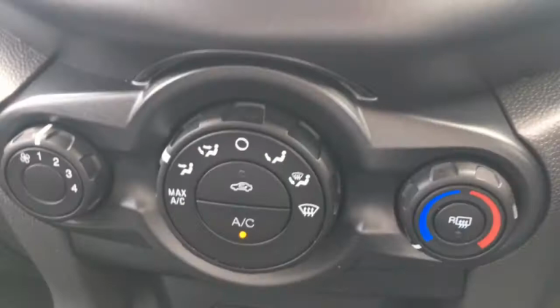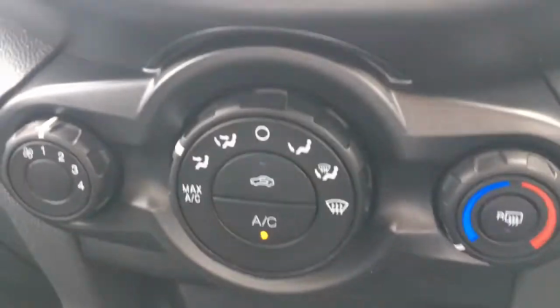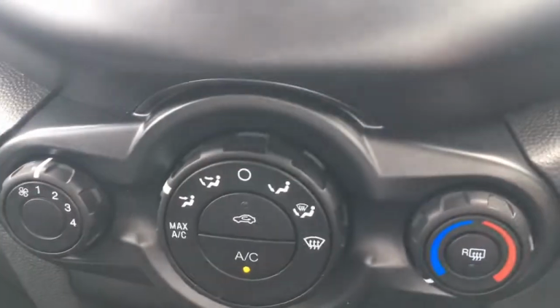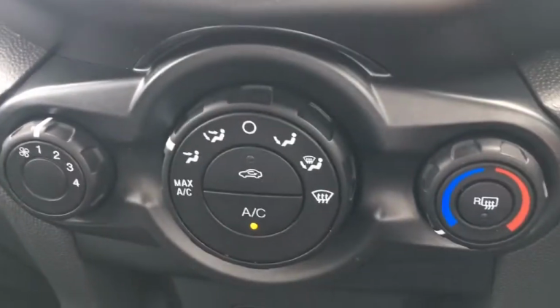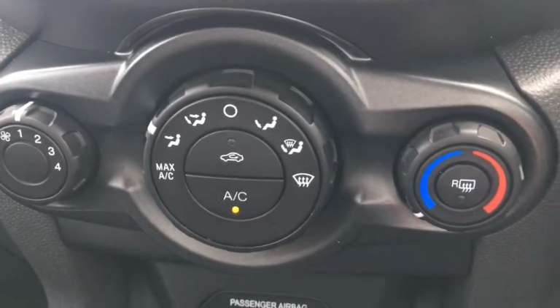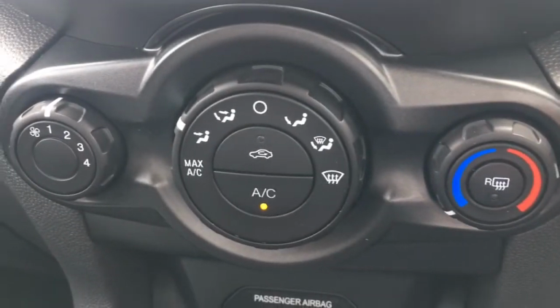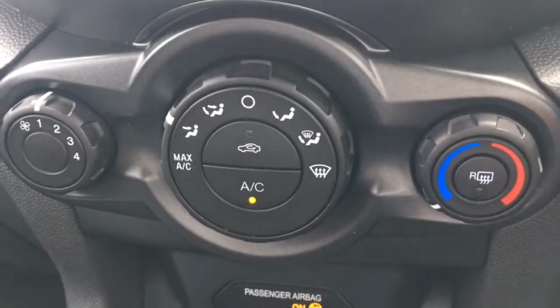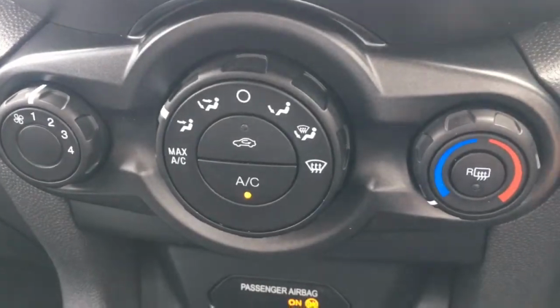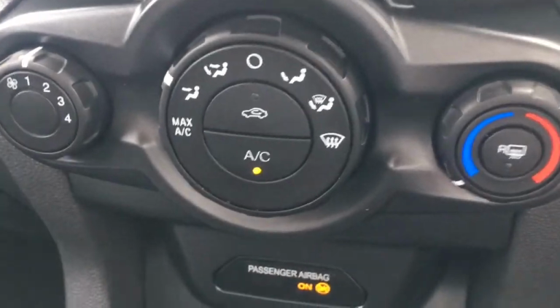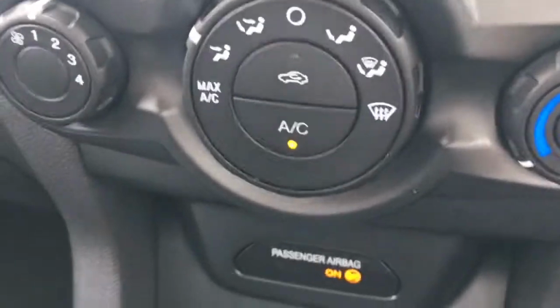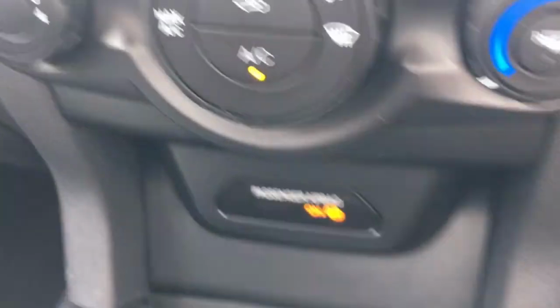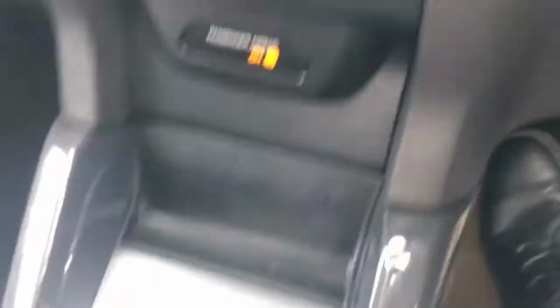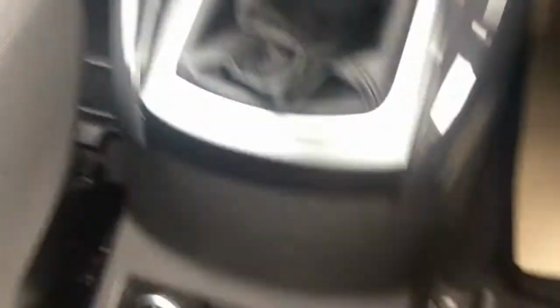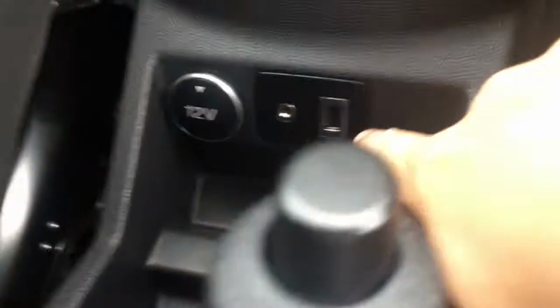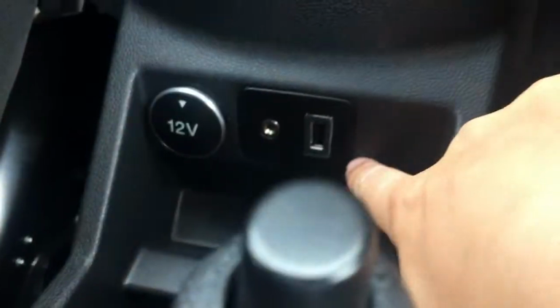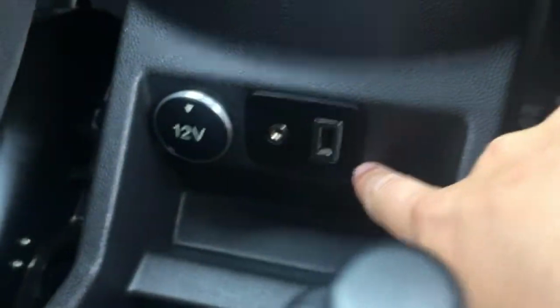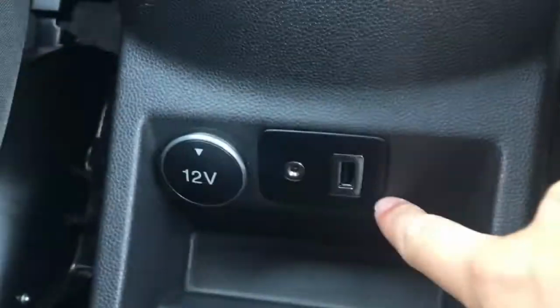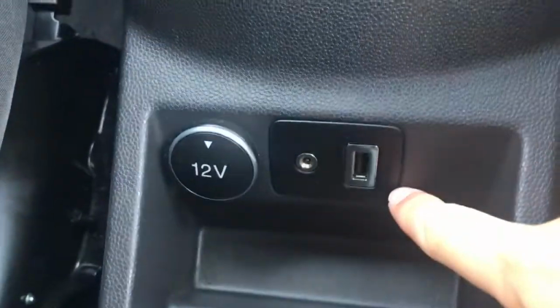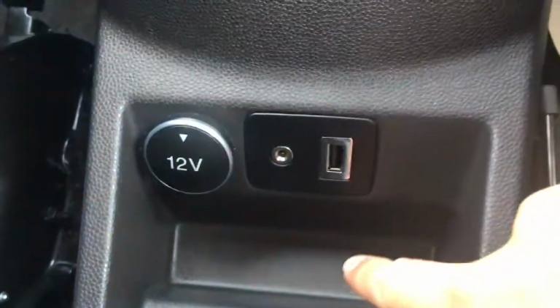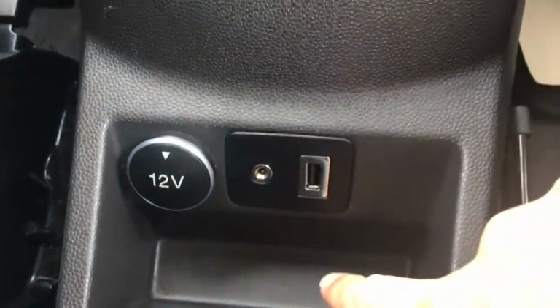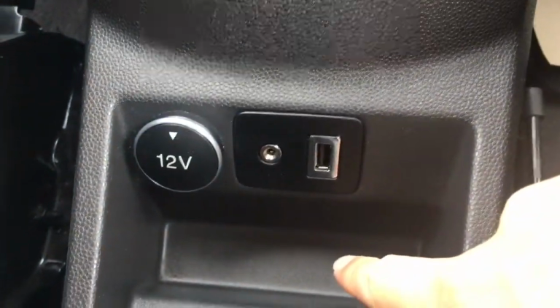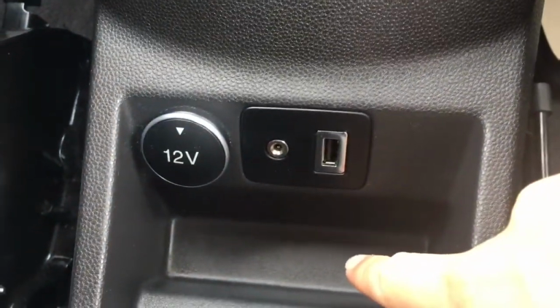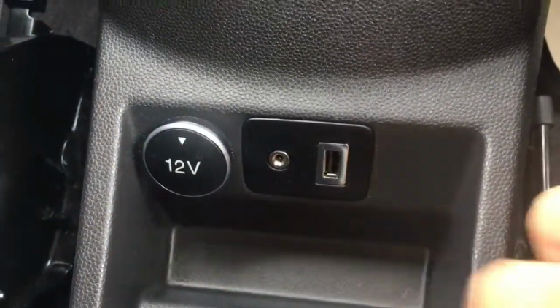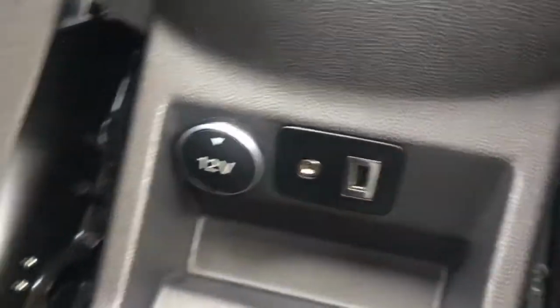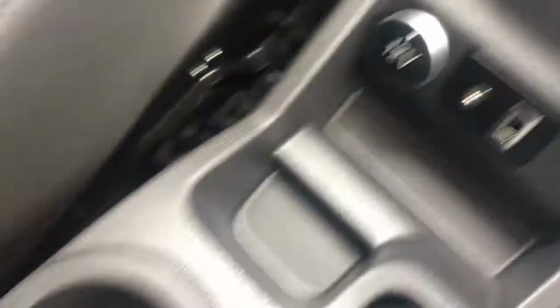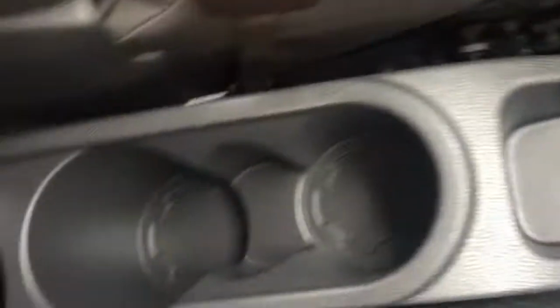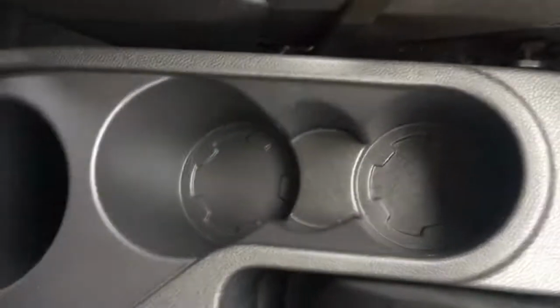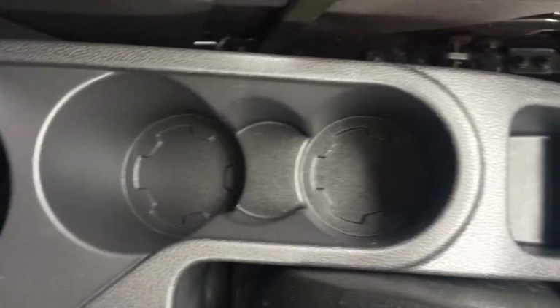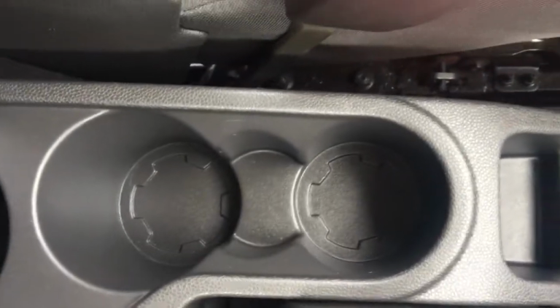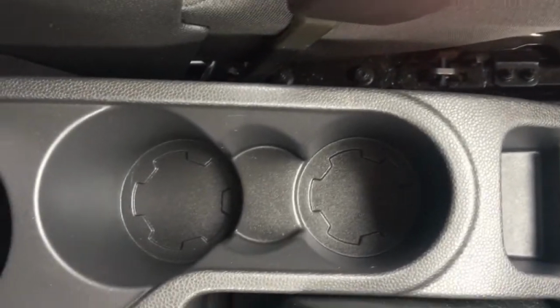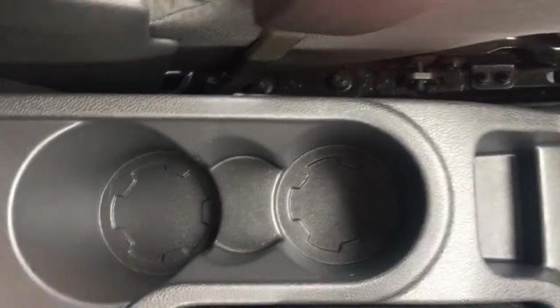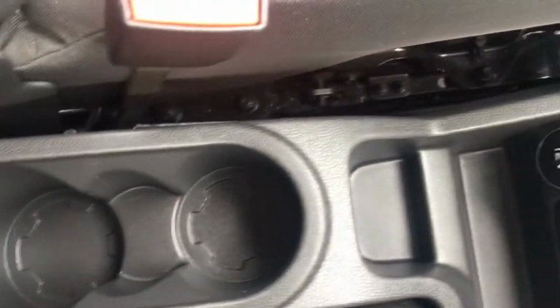Air conditioning controls are down here — again really nice and straightforward. You've got your external connectivity down here next to this little cubby hole, so you can keep your devices out of the way.